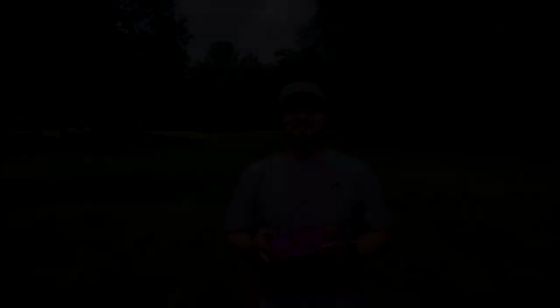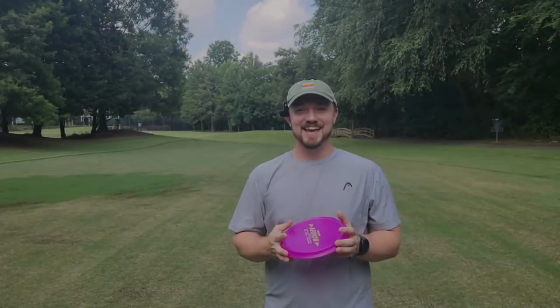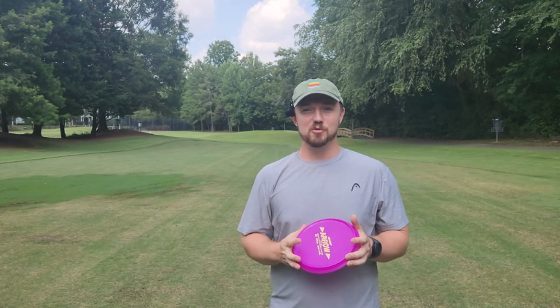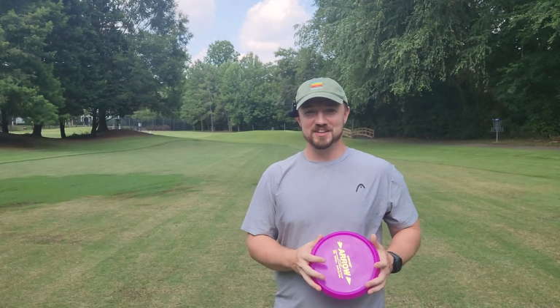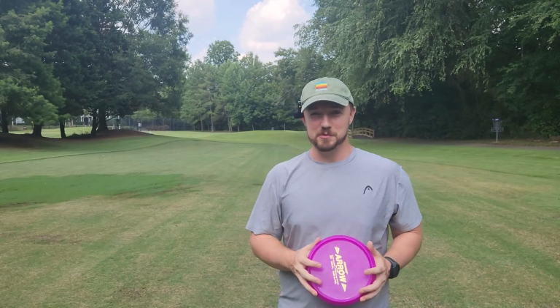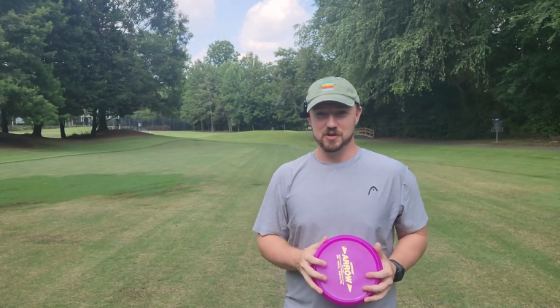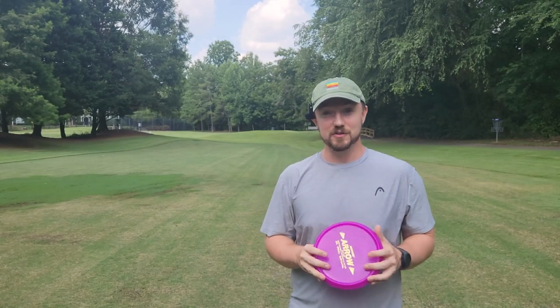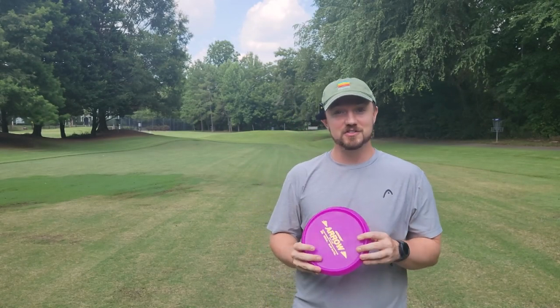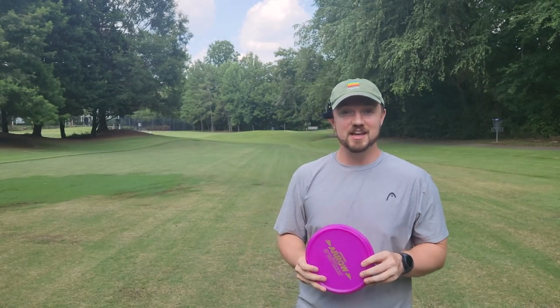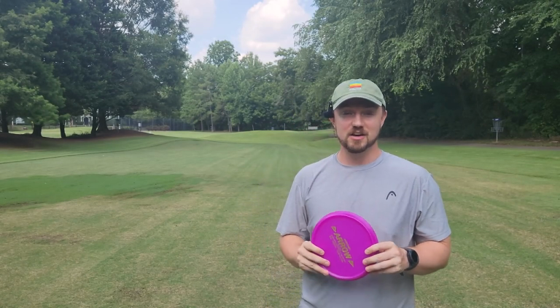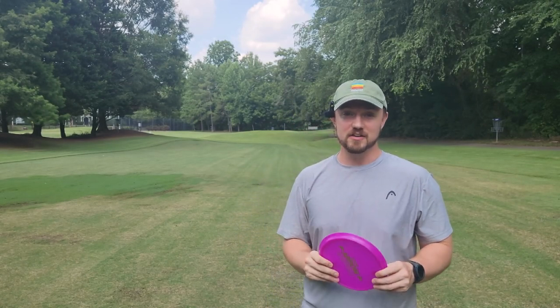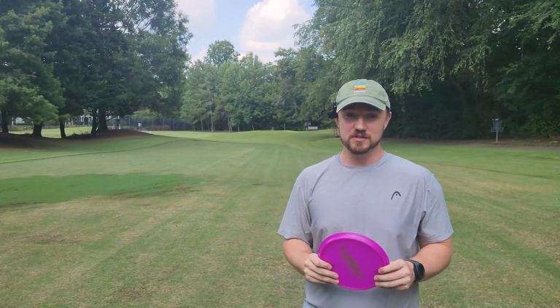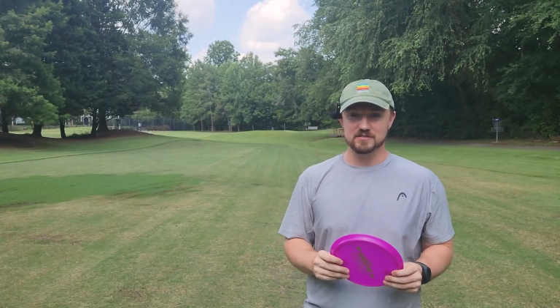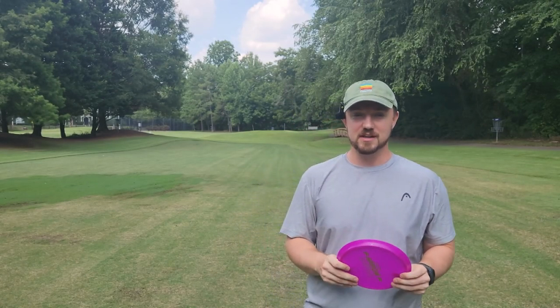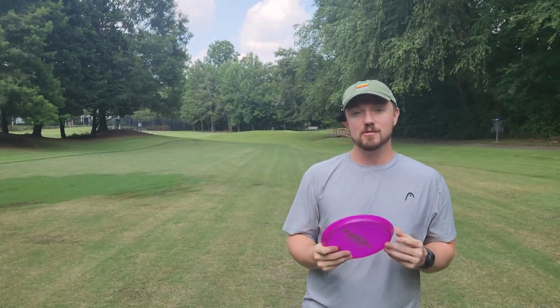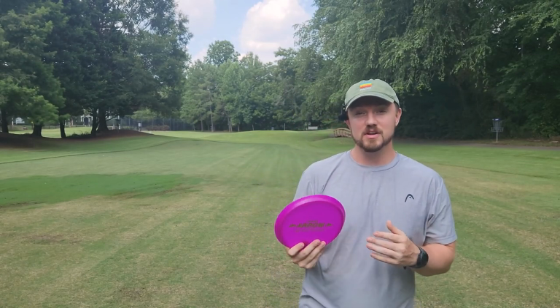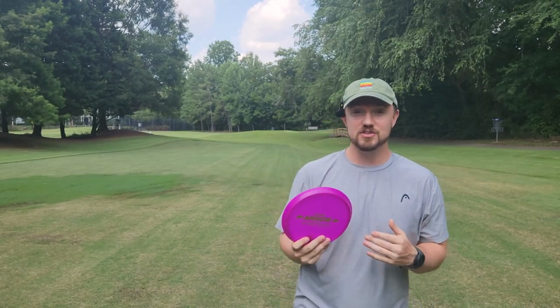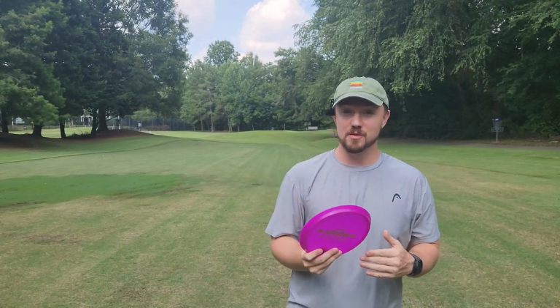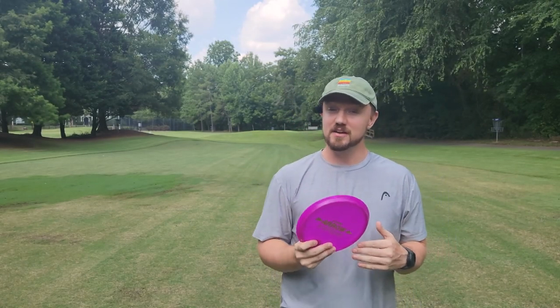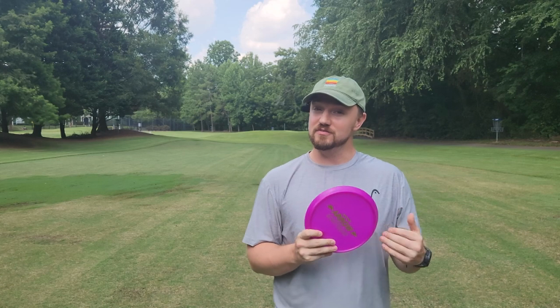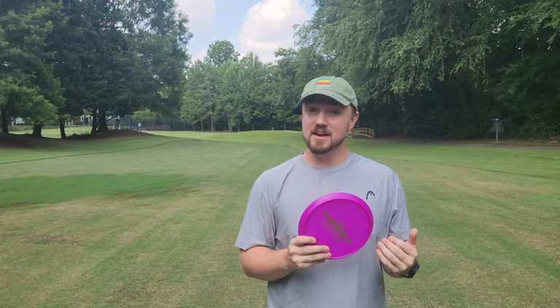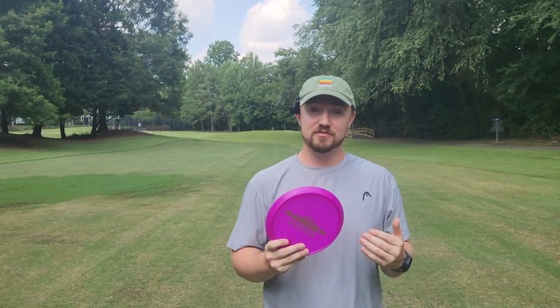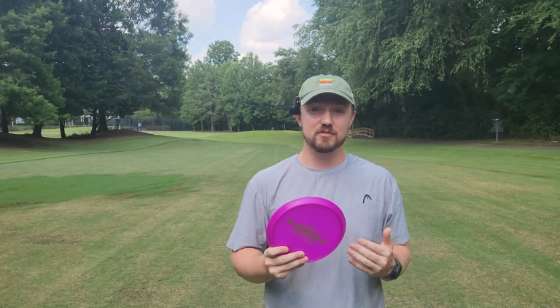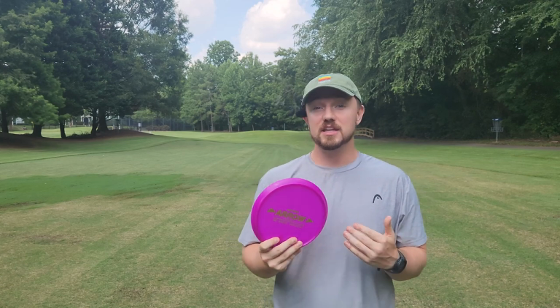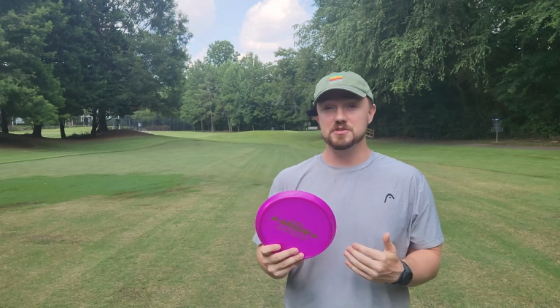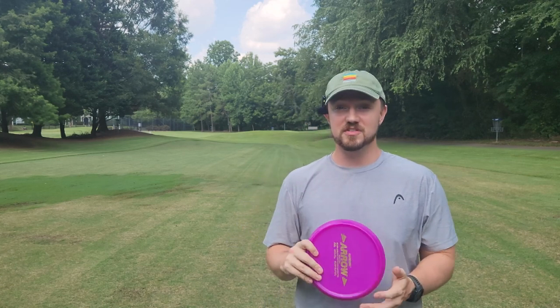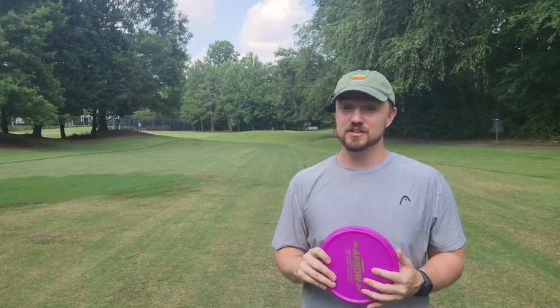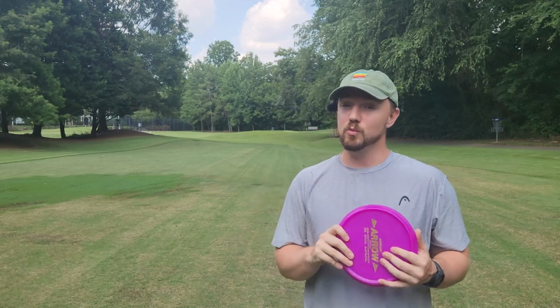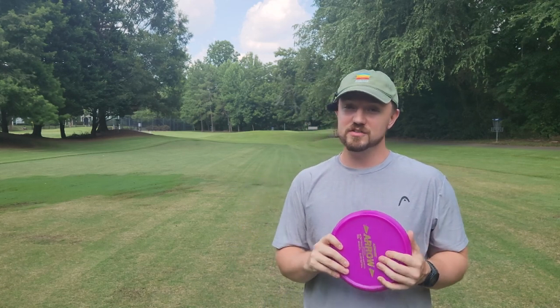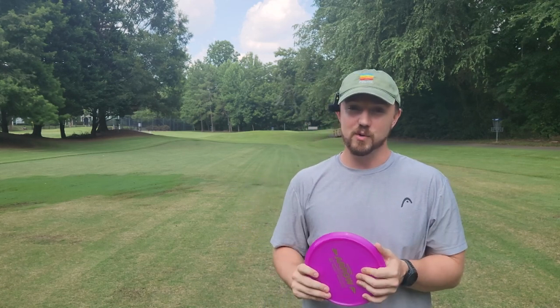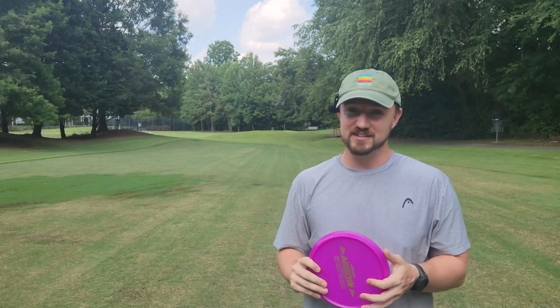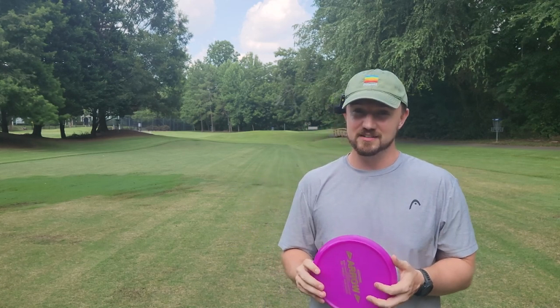Hey, what is up disc golfers? Today on Iceberg TV, we have another installment of the fan-favorite YouTube series, Weird Stuff Wednesdays.